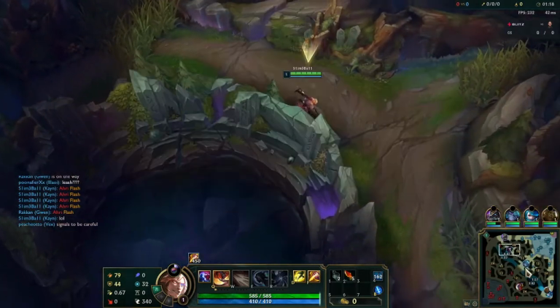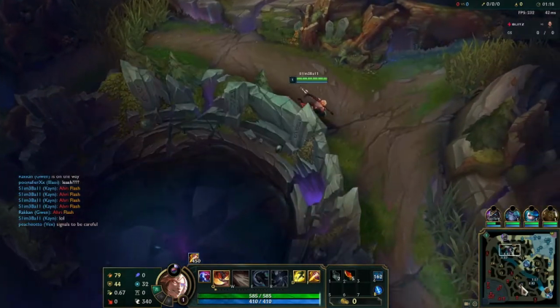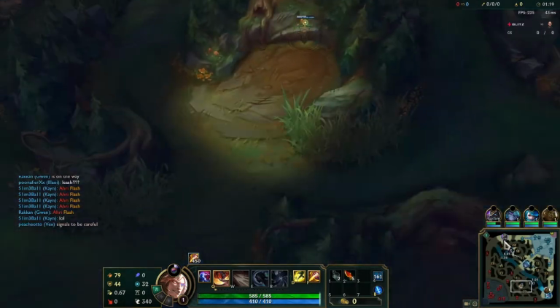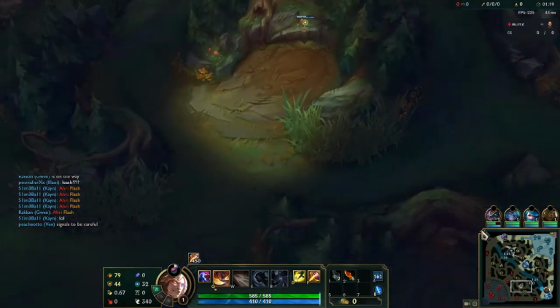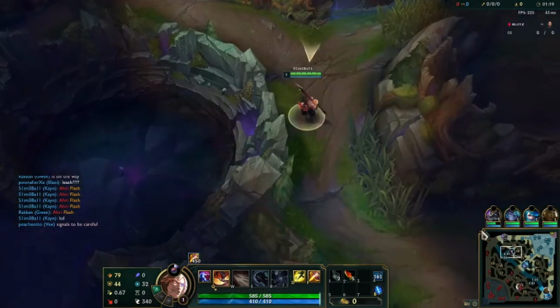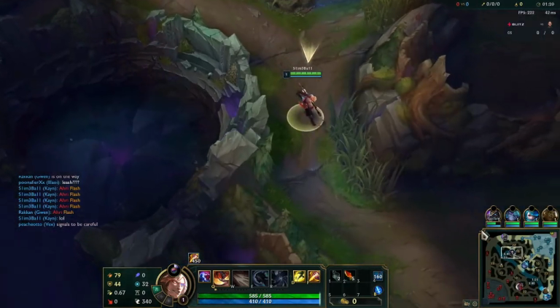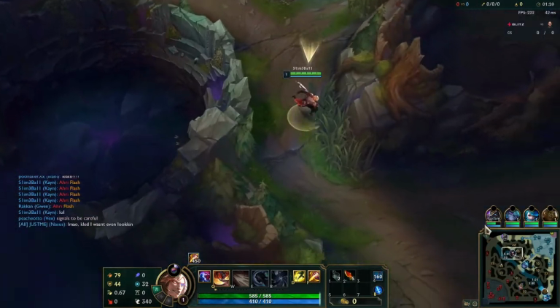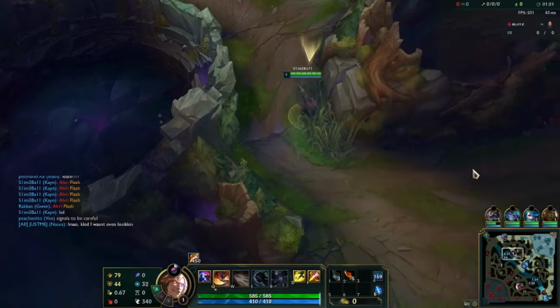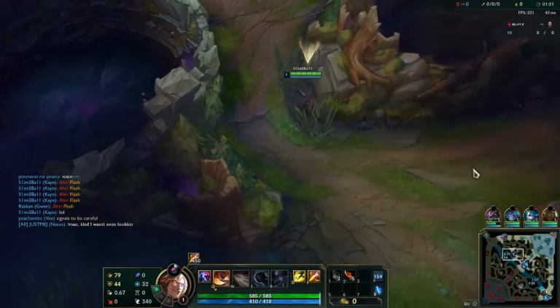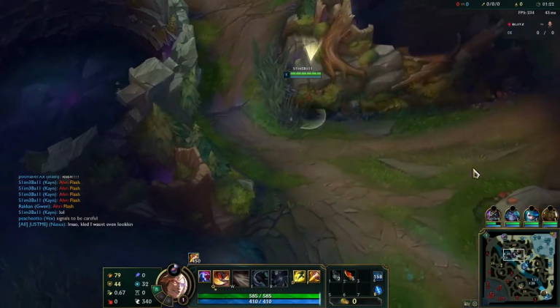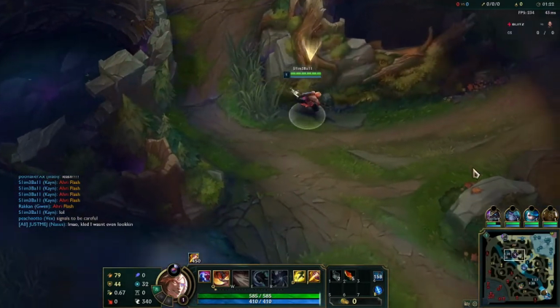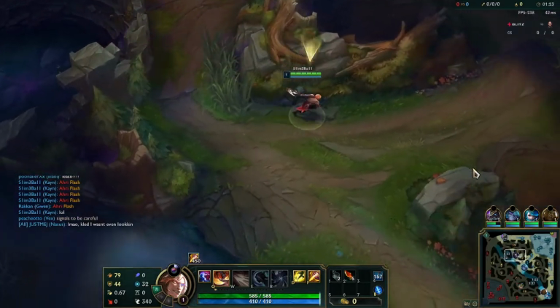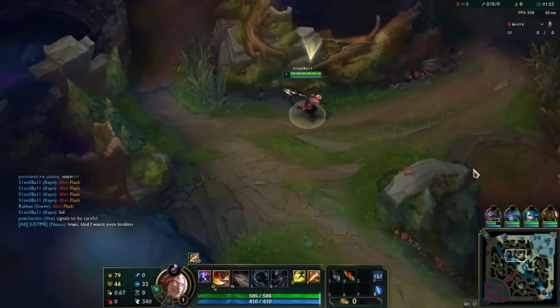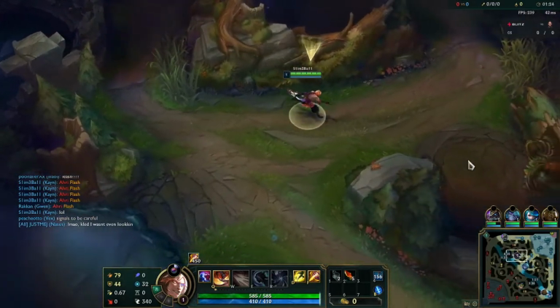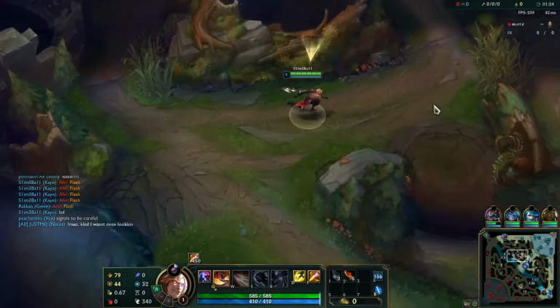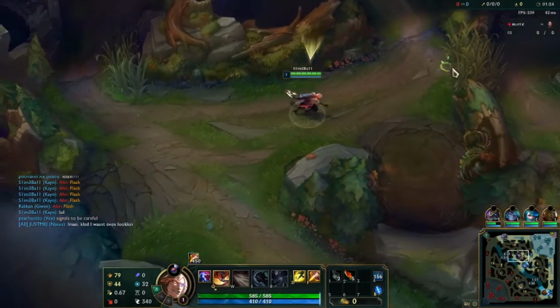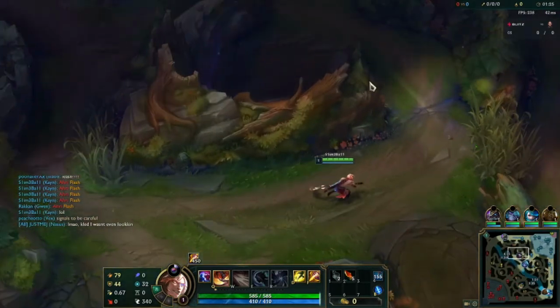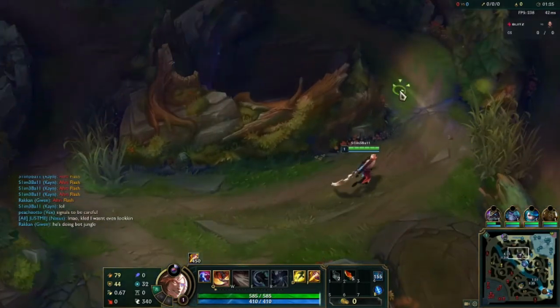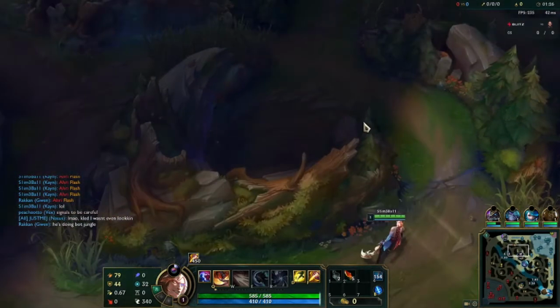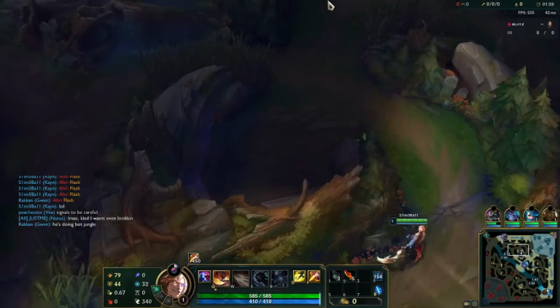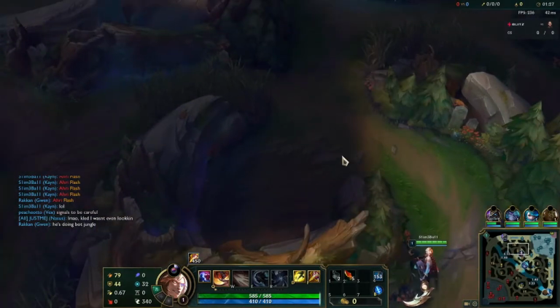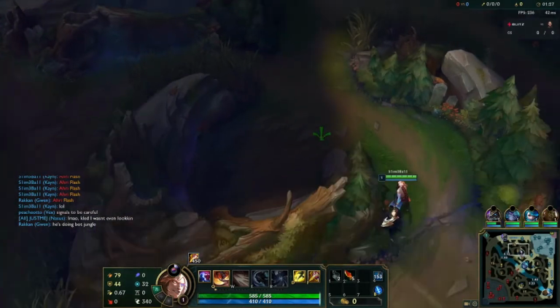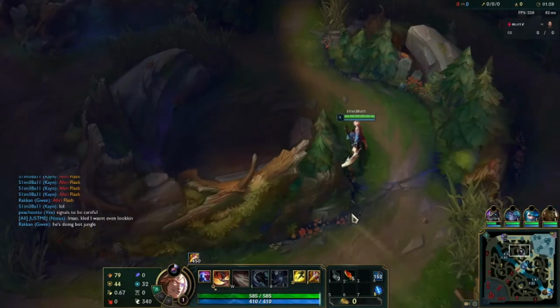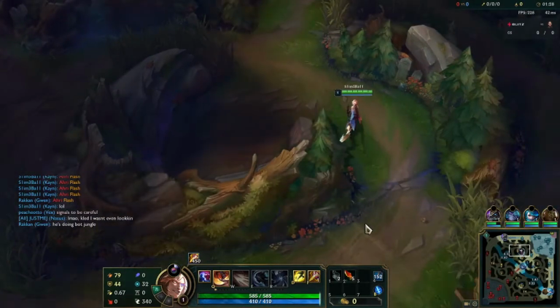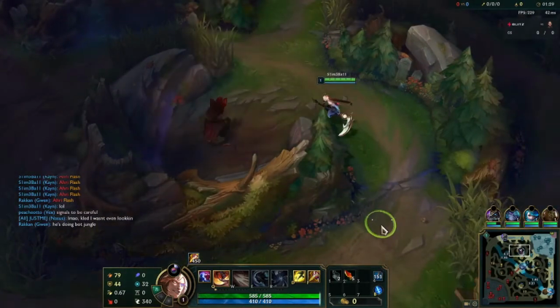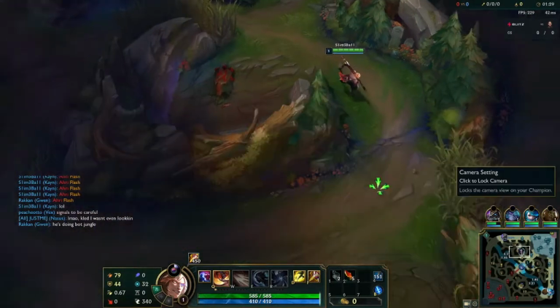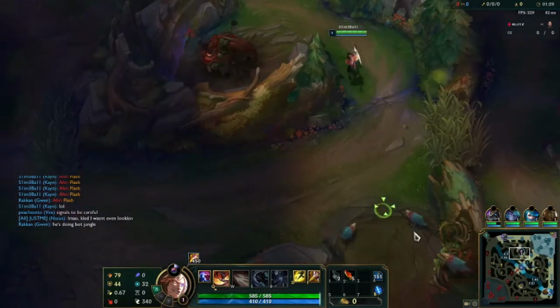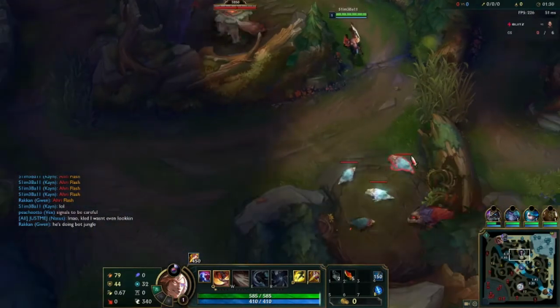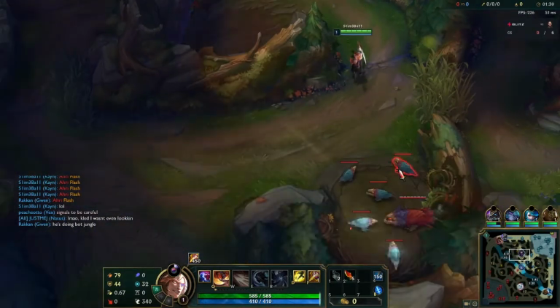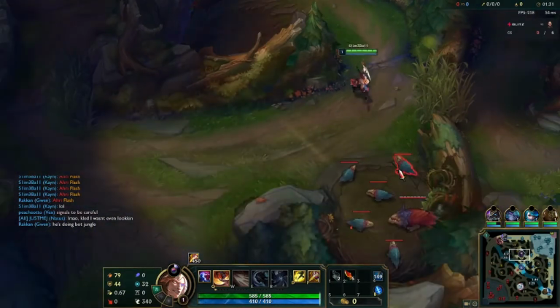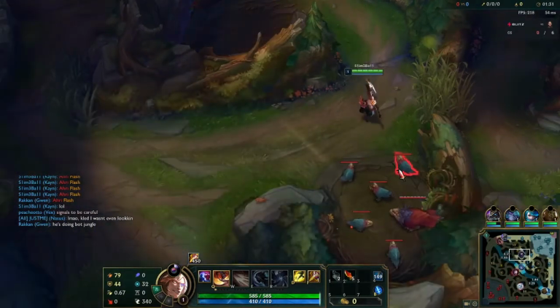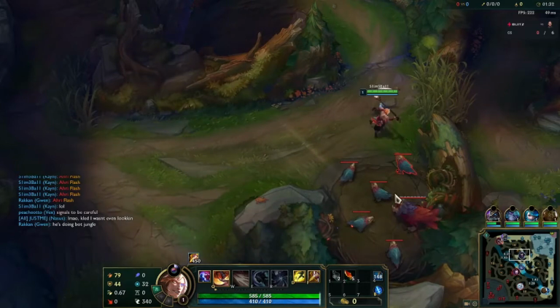Unless you know that Viego is starting bottom like he is and this Kled is going to be aggro as hell. You can actually get a level 3 gank before Viego is going to be coming topside, so you can get a quick kill real fast and then move on, which is exactly what I do.